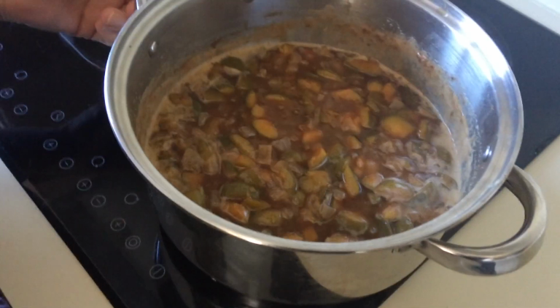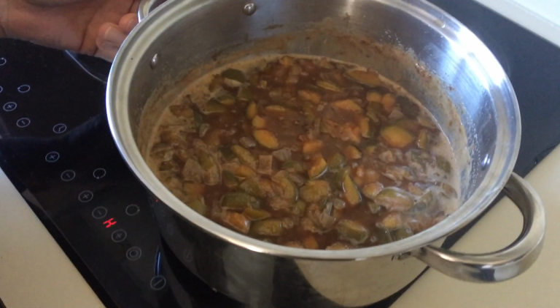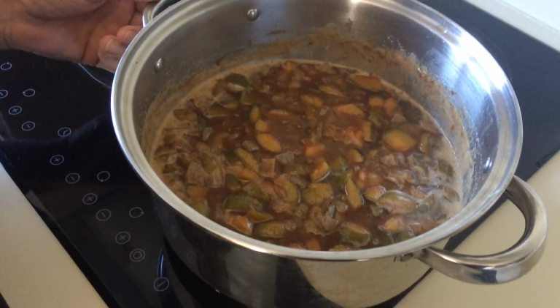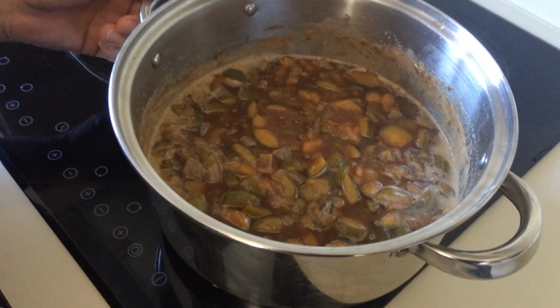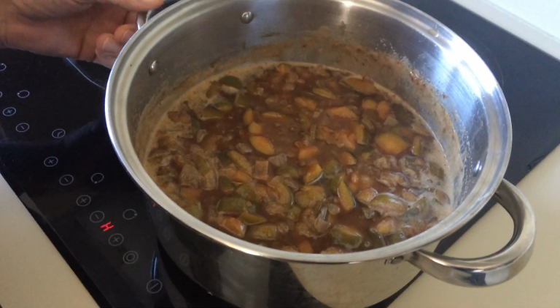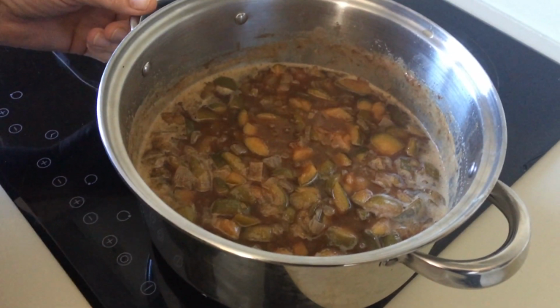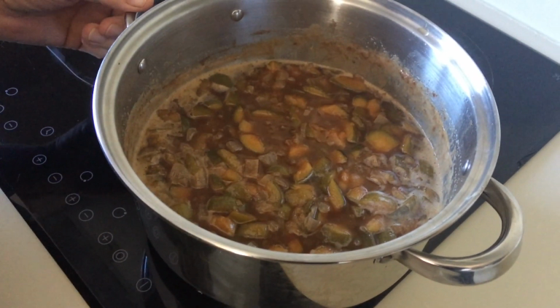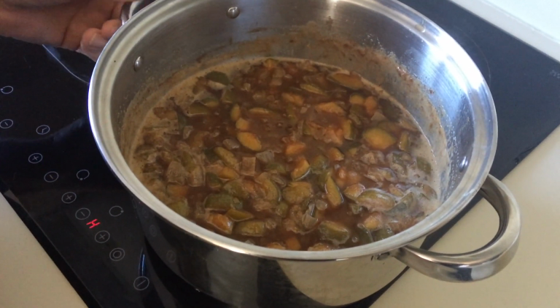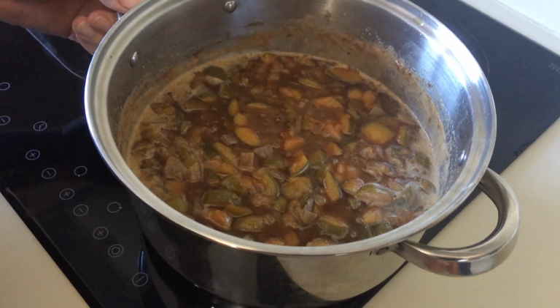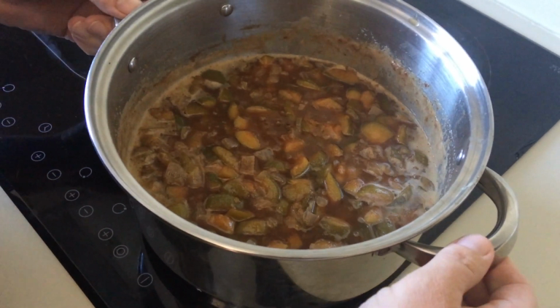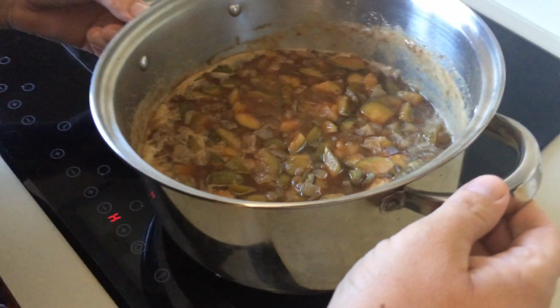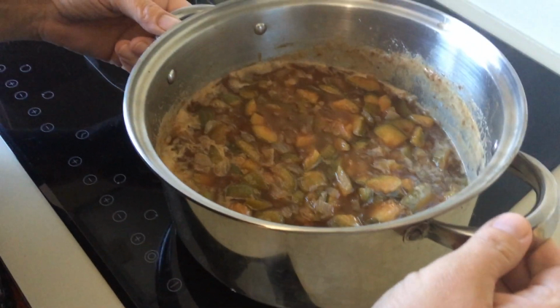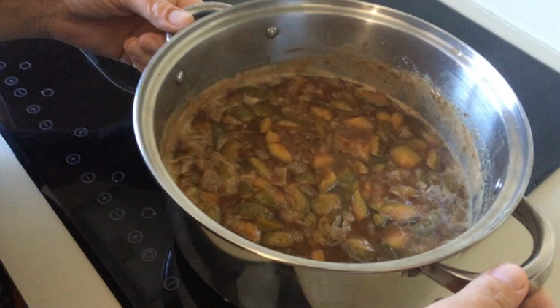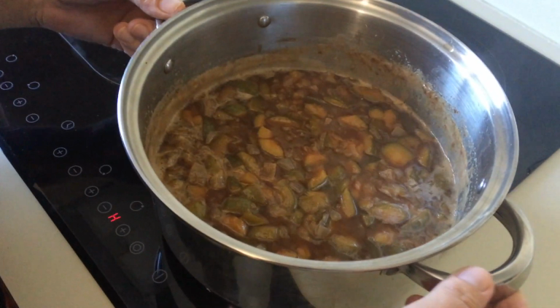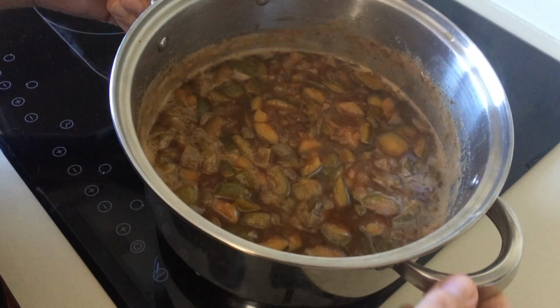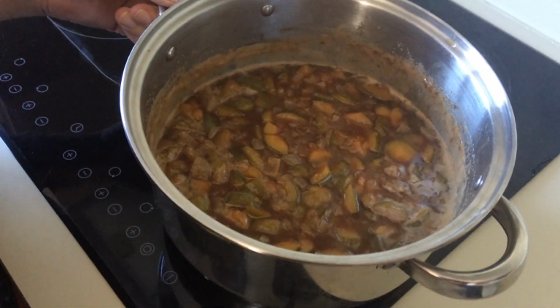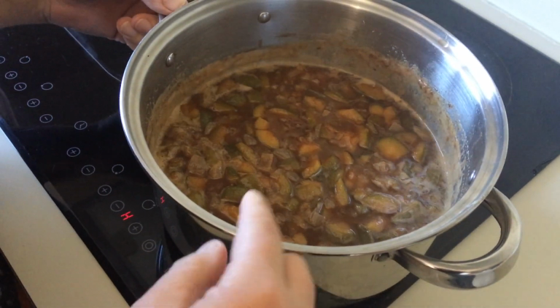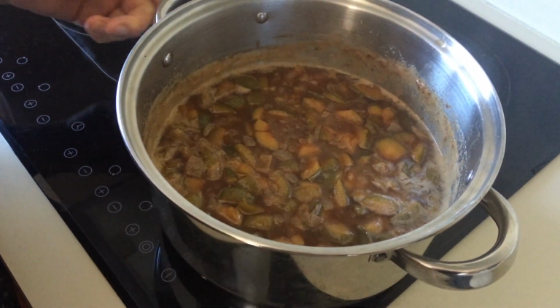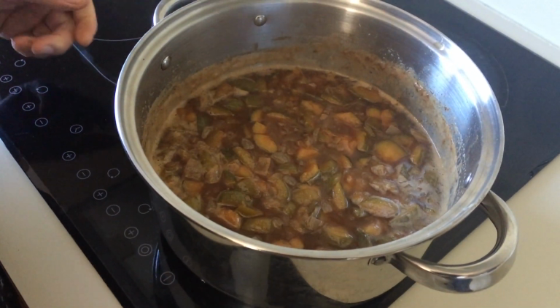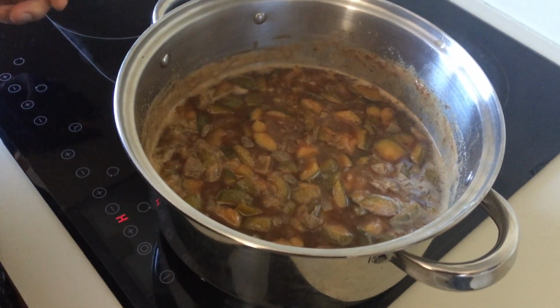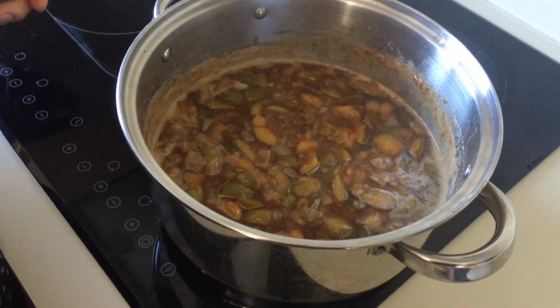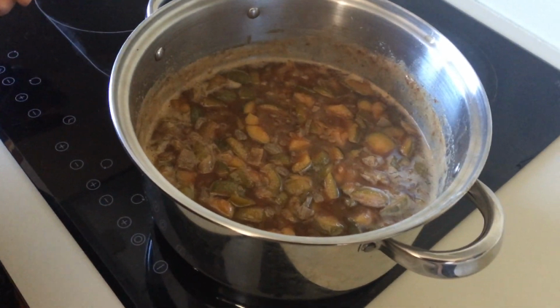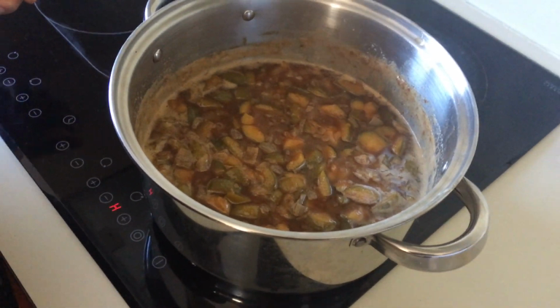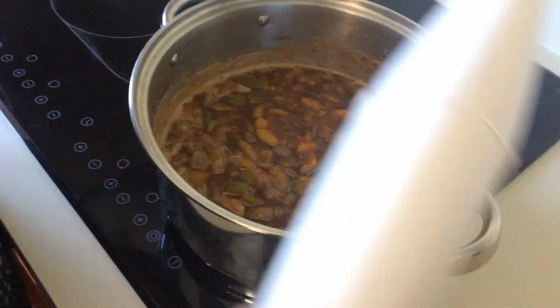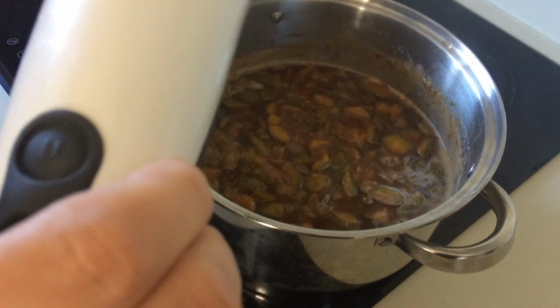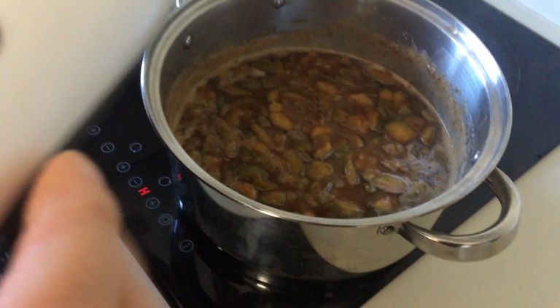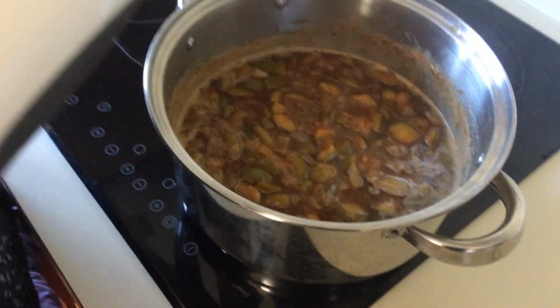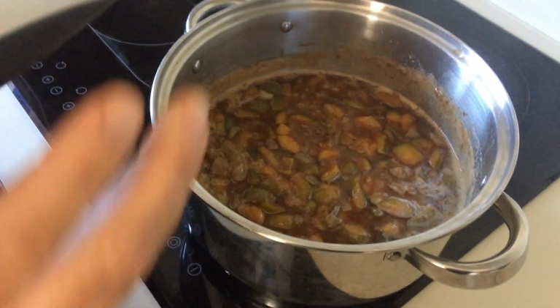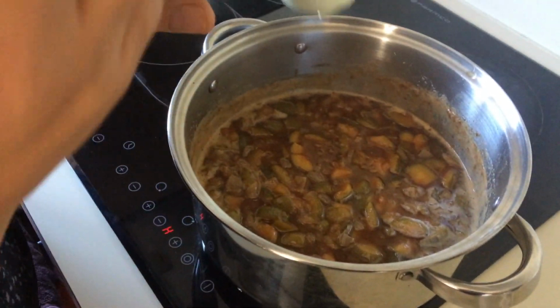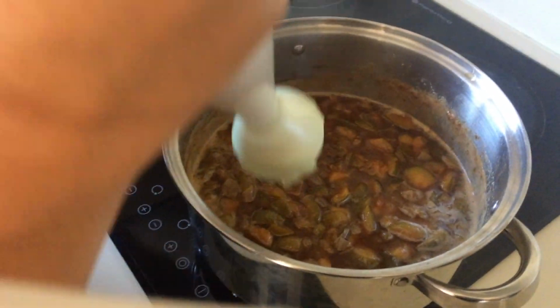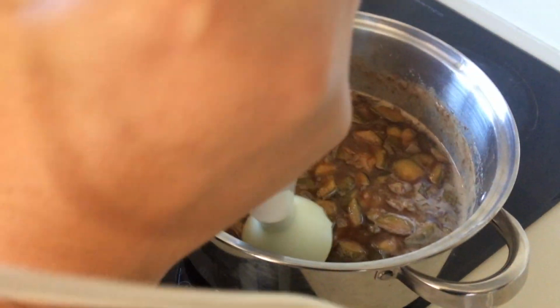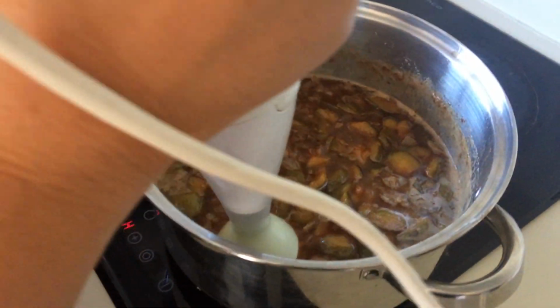That's been on for an hour and it's smelling quite delicious. I'm going to blitz mine up because I like it smoother, so I'm just going to use my hand blender here.